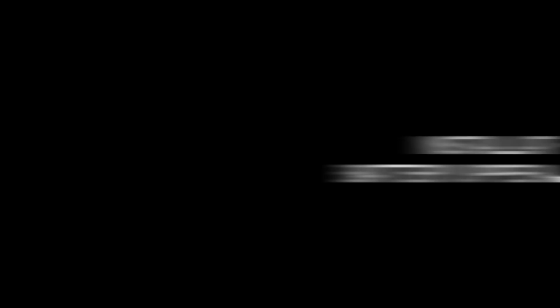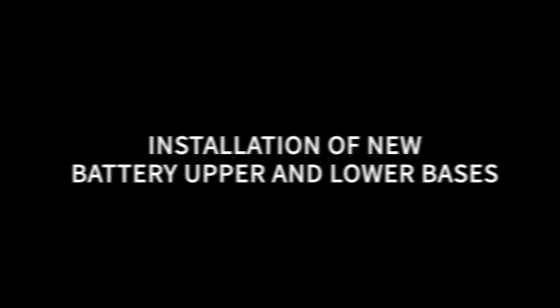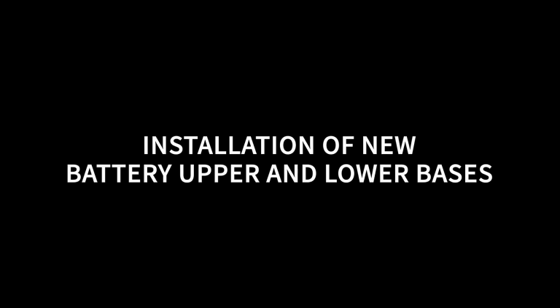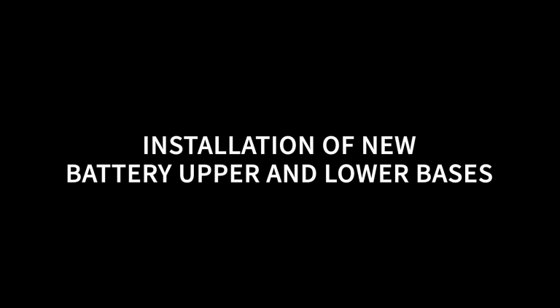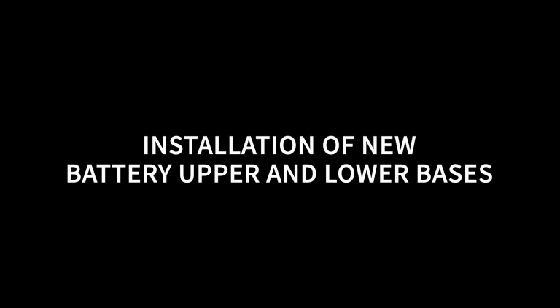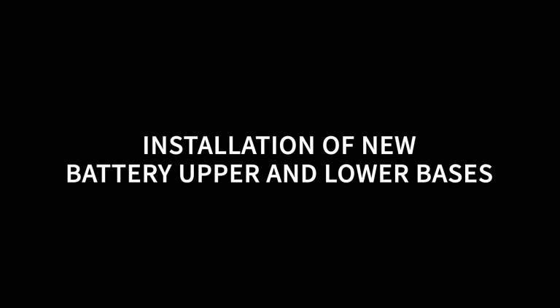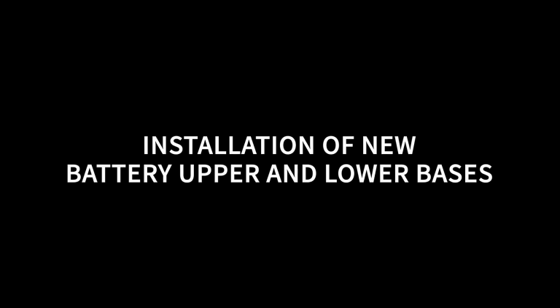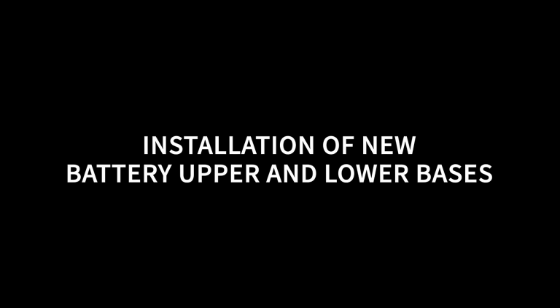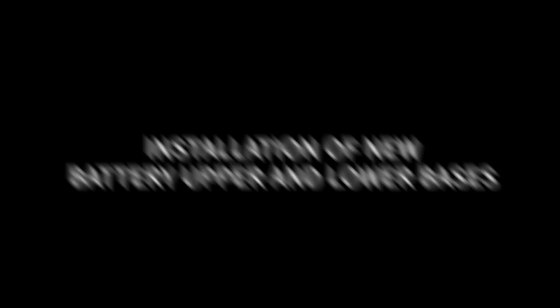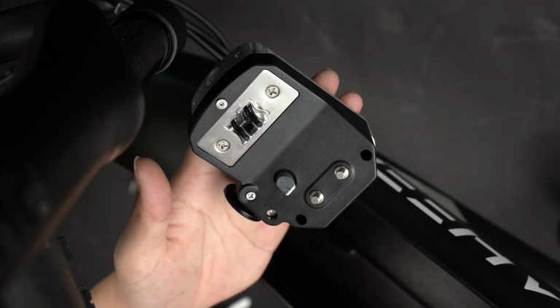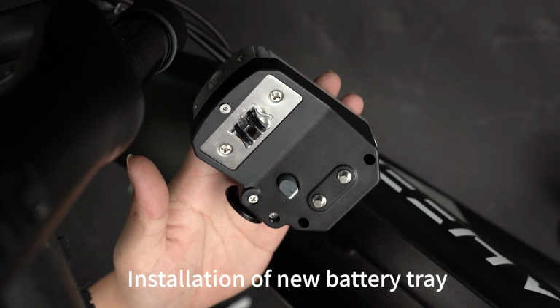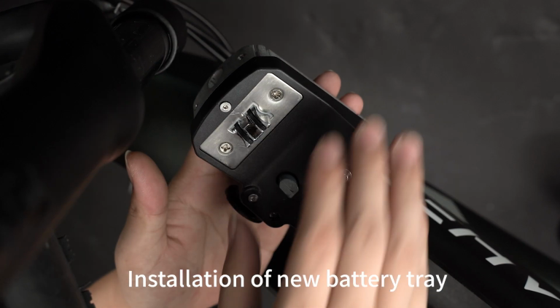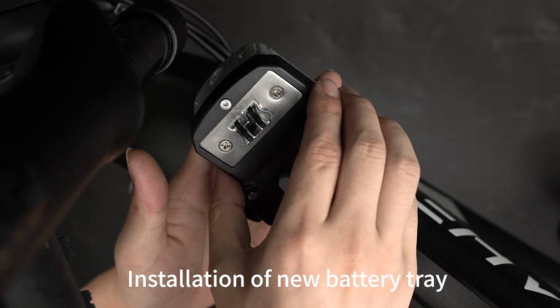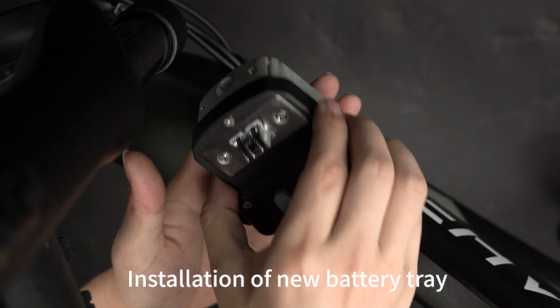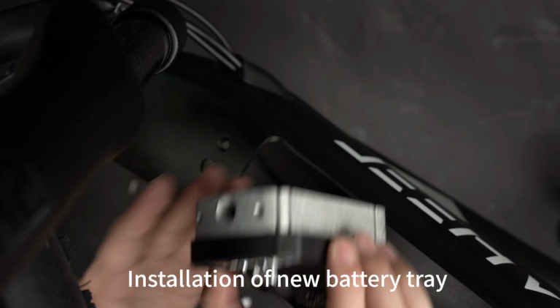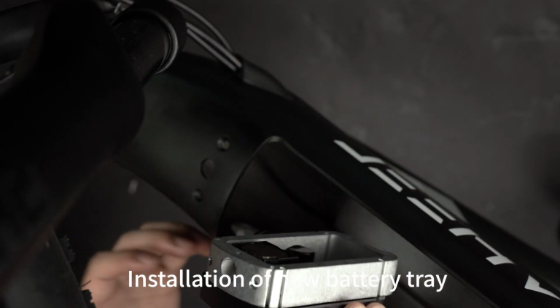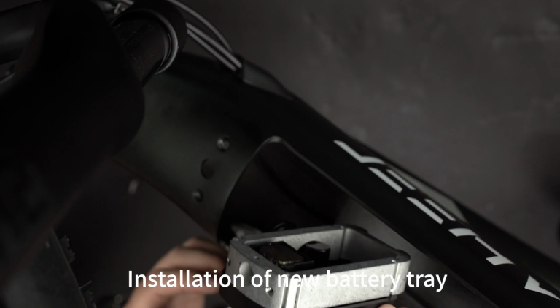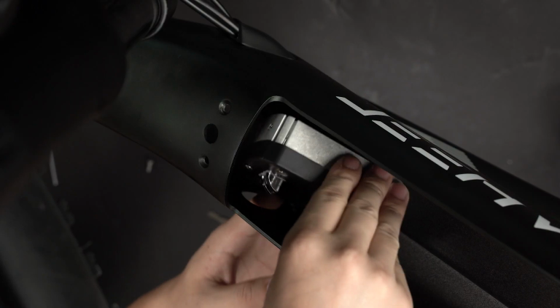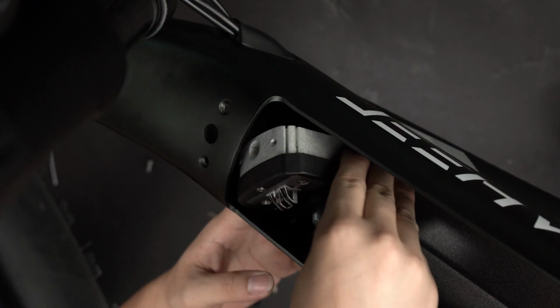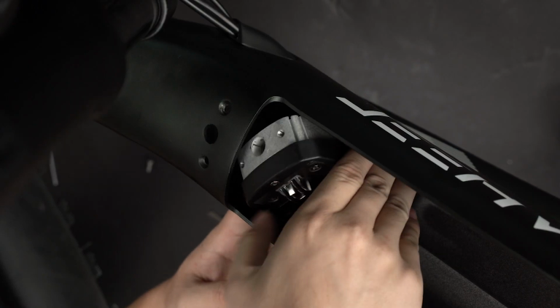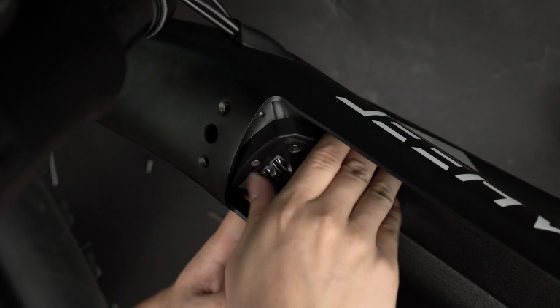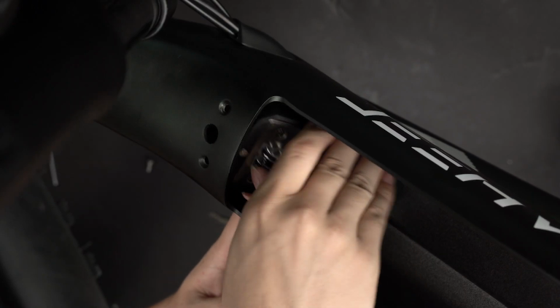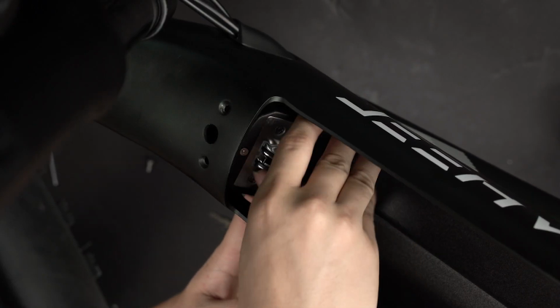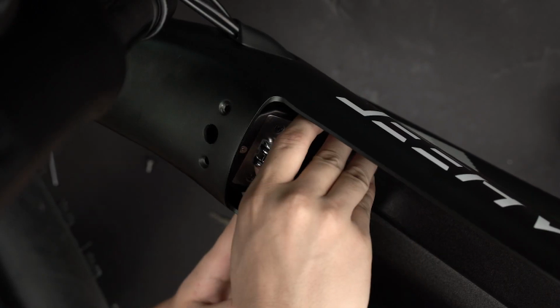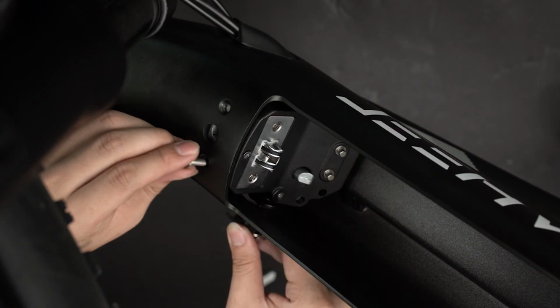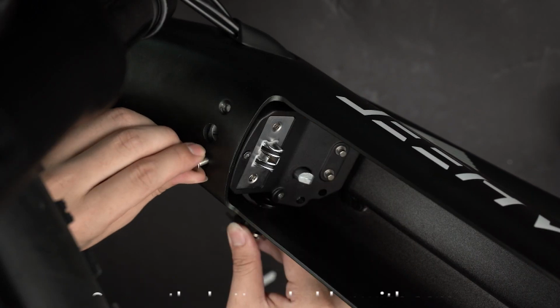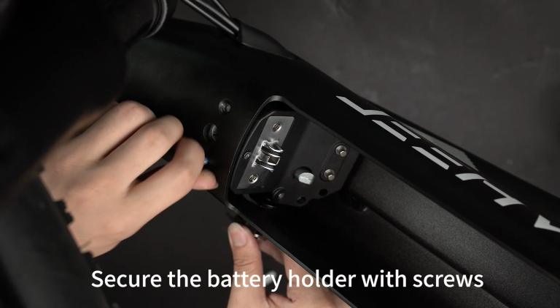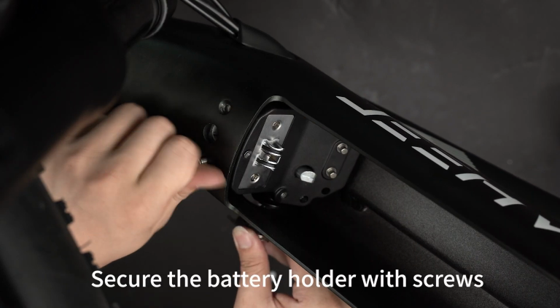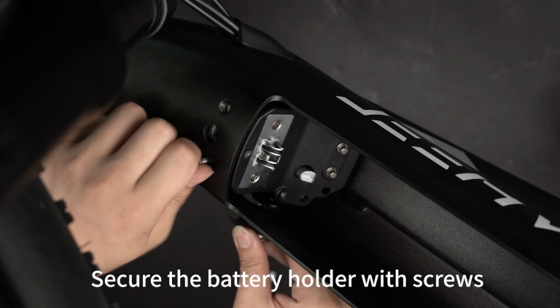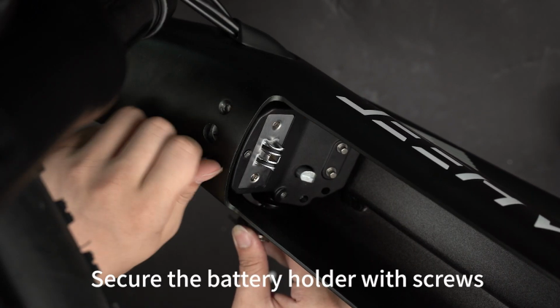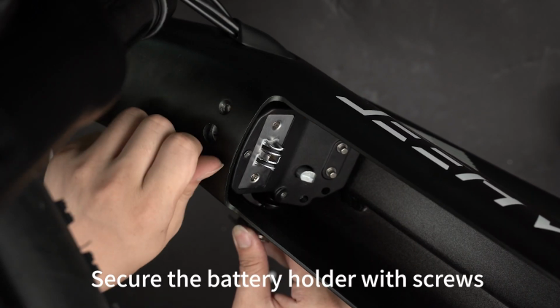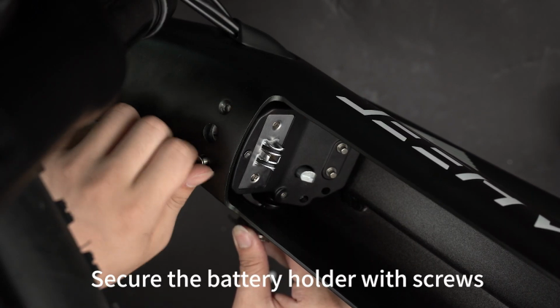Installation of new battery upper and lower bases. Installation of new battery tray. Secure the battery holder with screws.